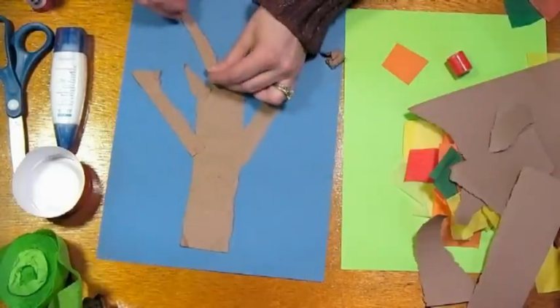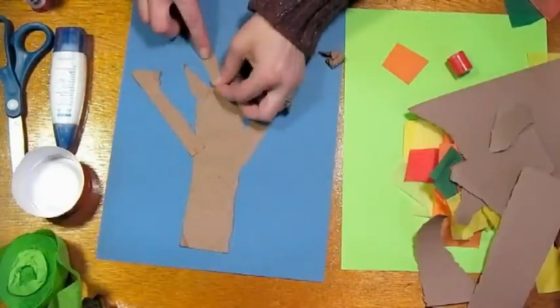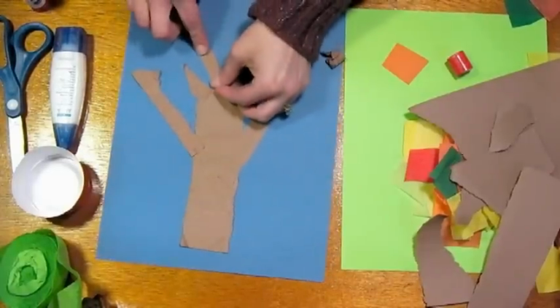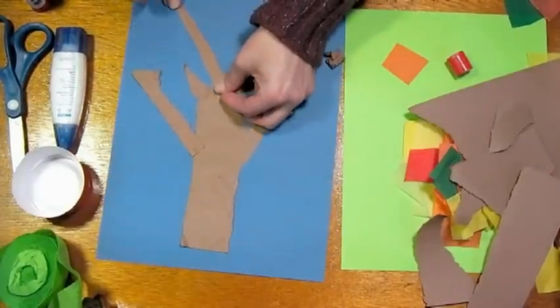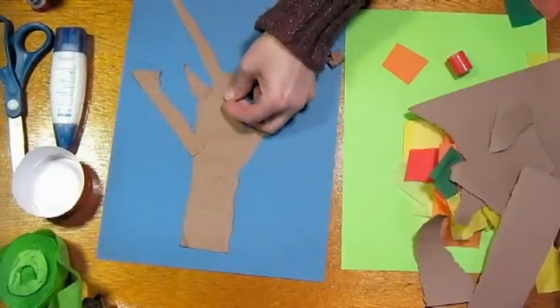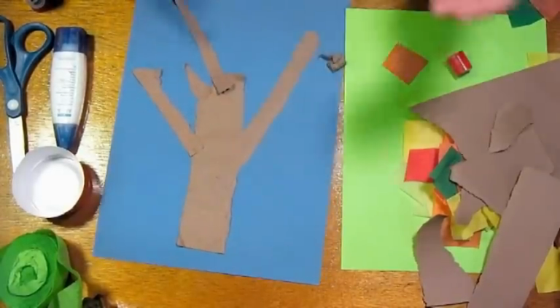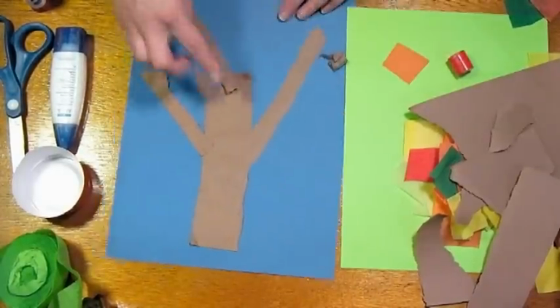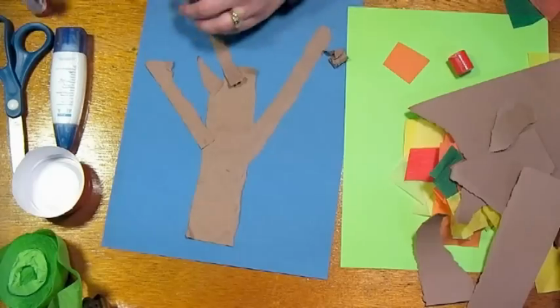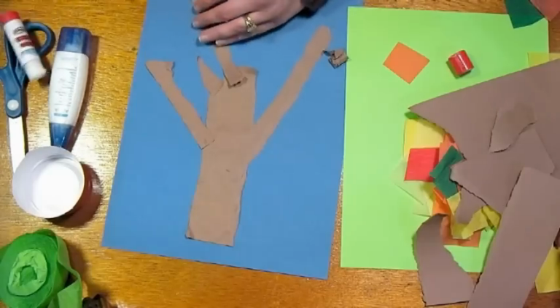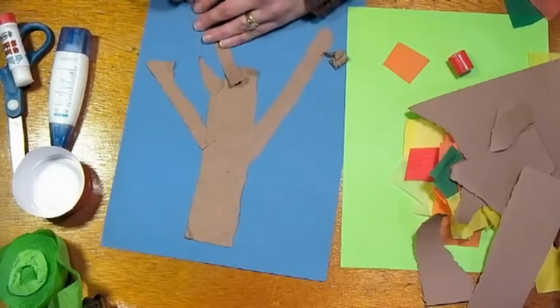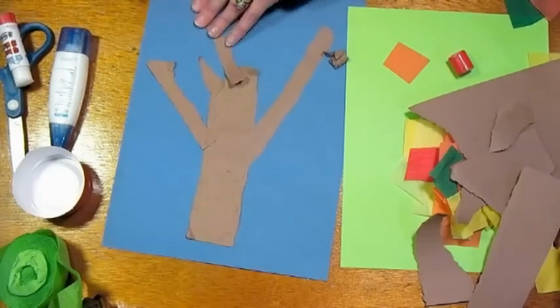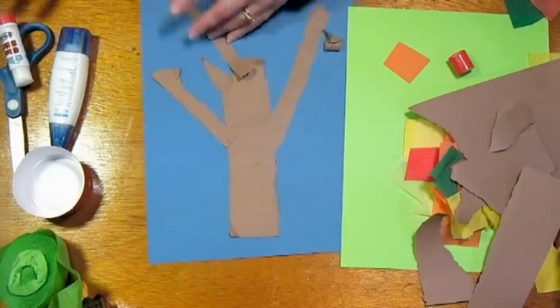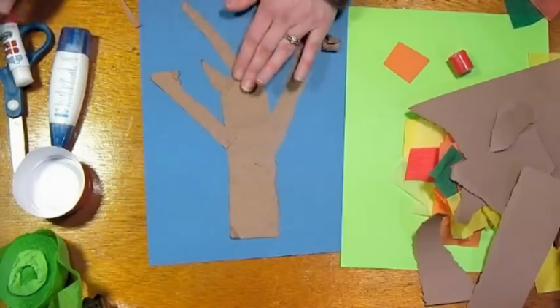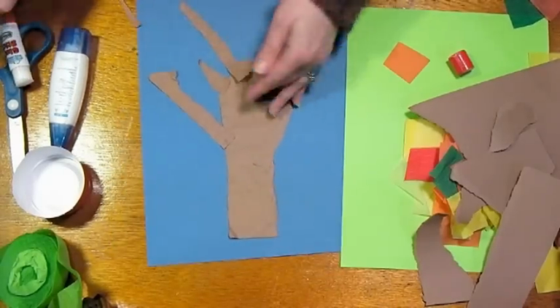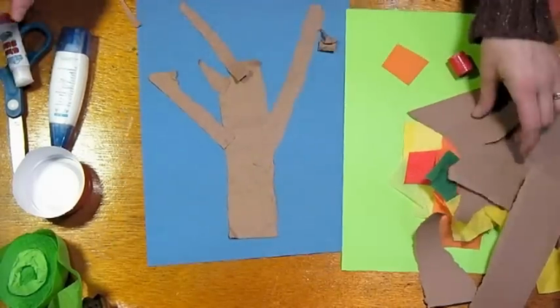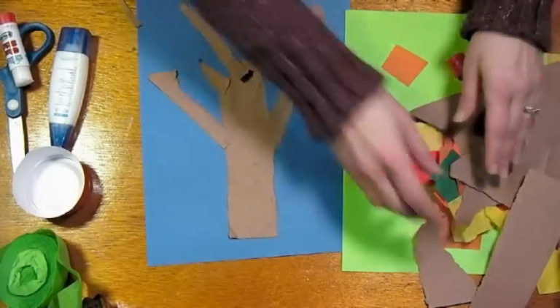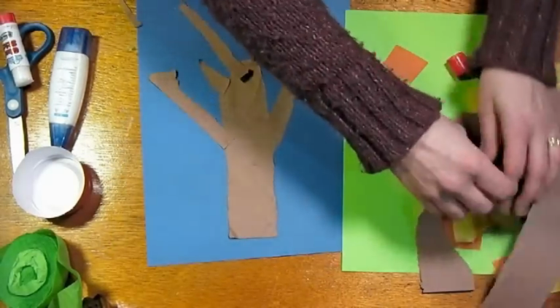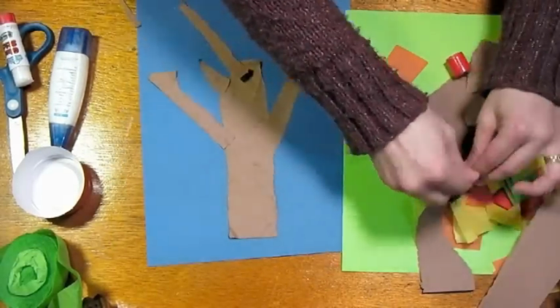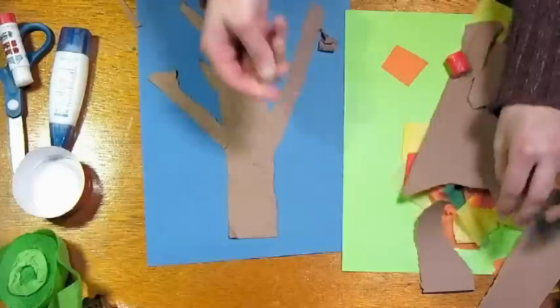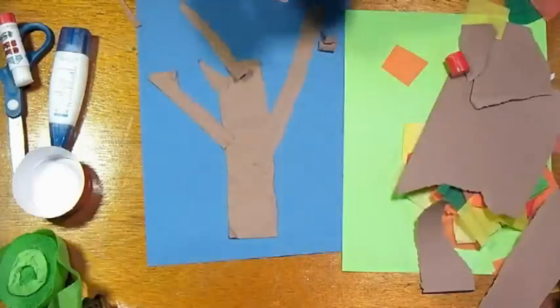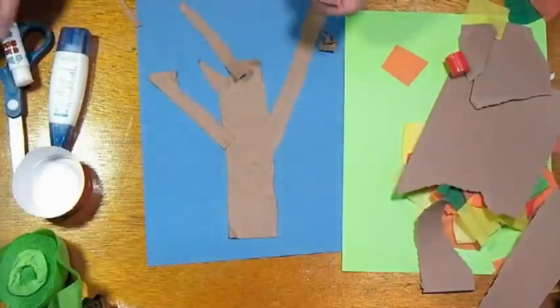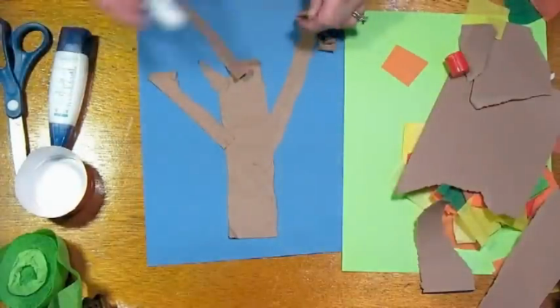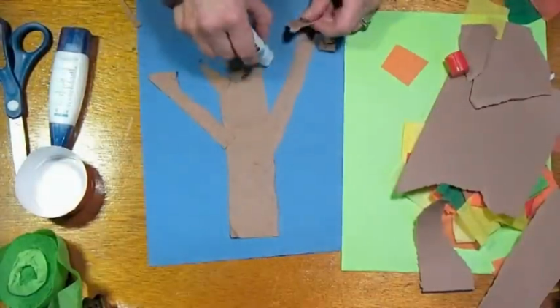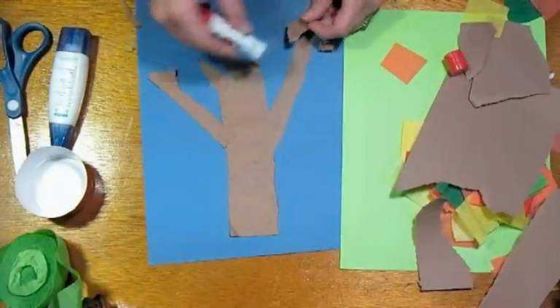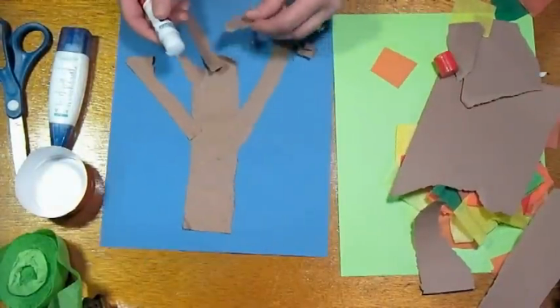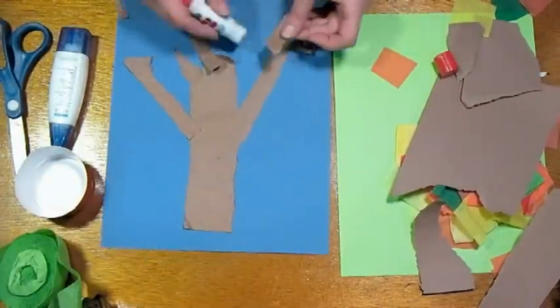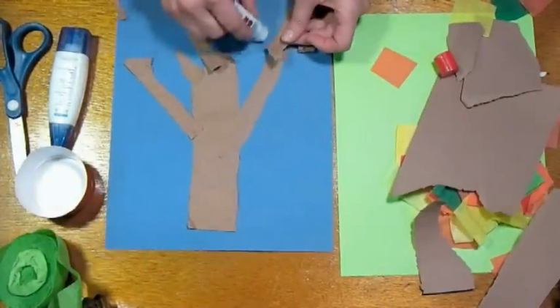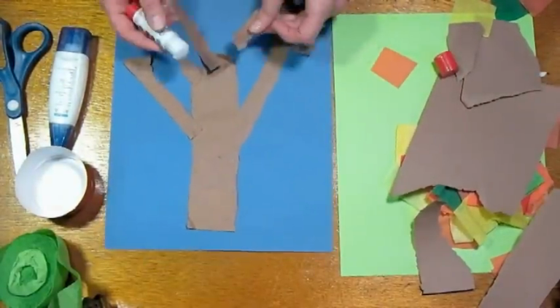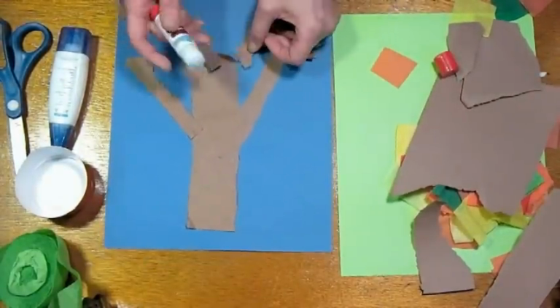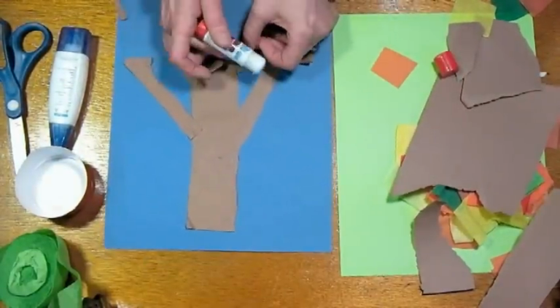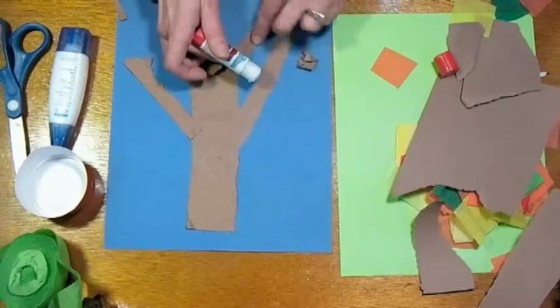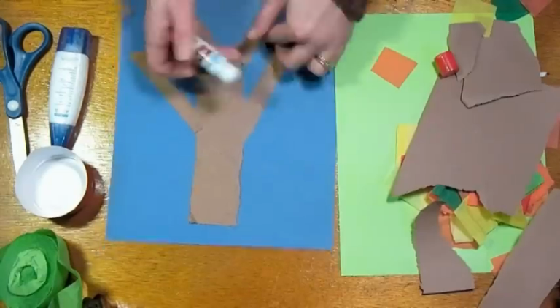Obviously it doesn't have to be perfect — just stick down some branches. And there we have a little bit of an idea of where we're going to put our leaves.